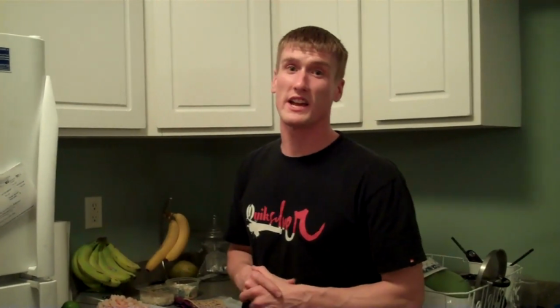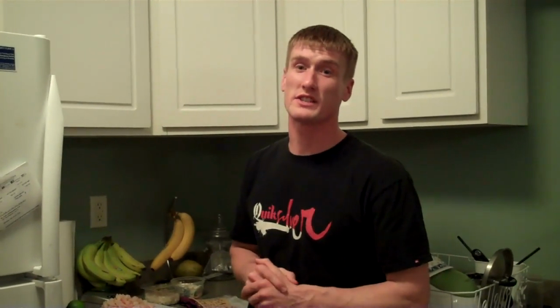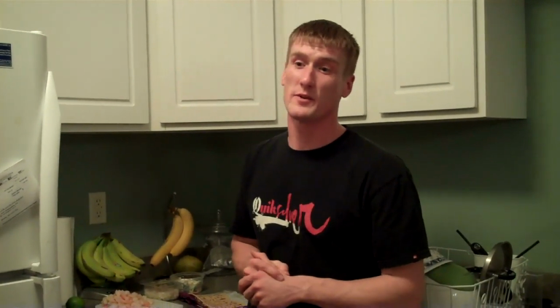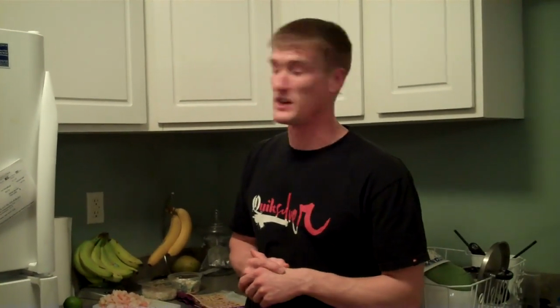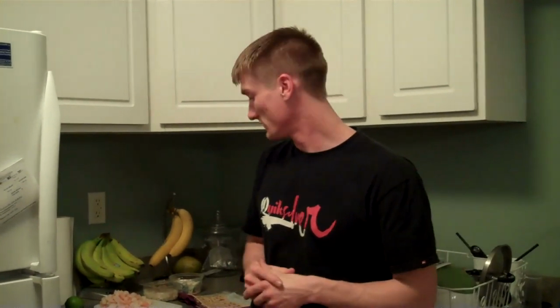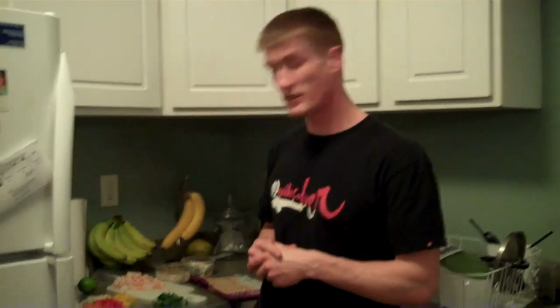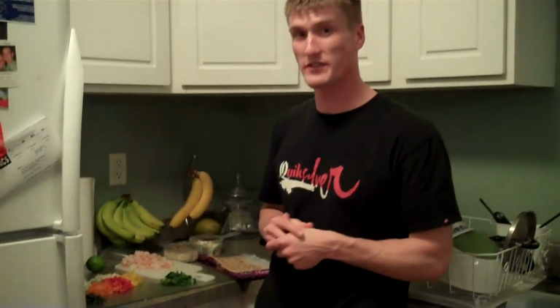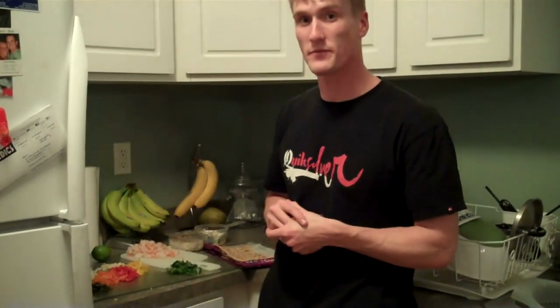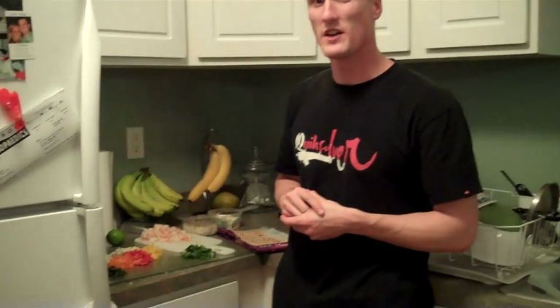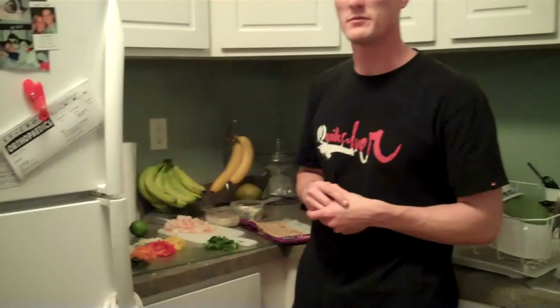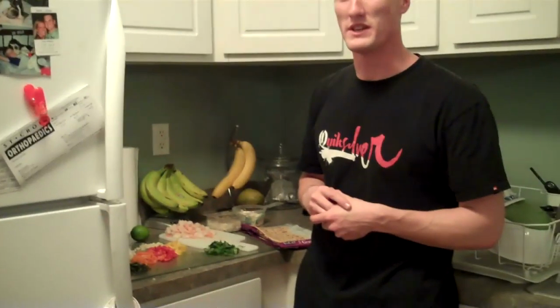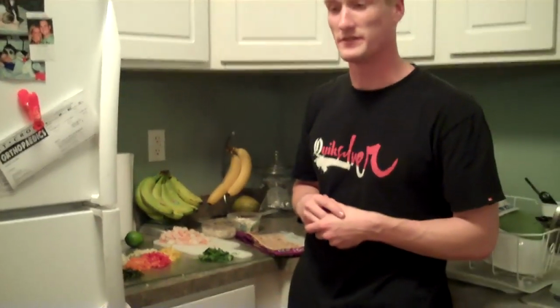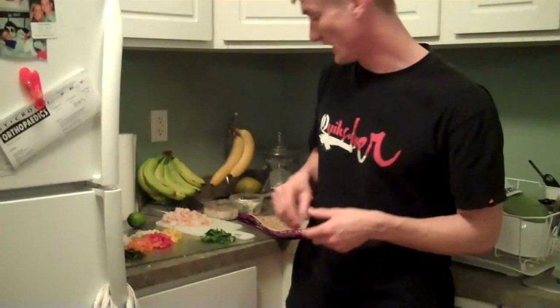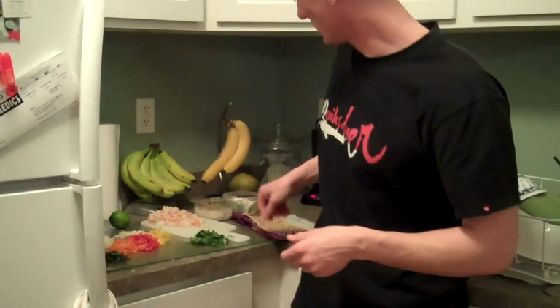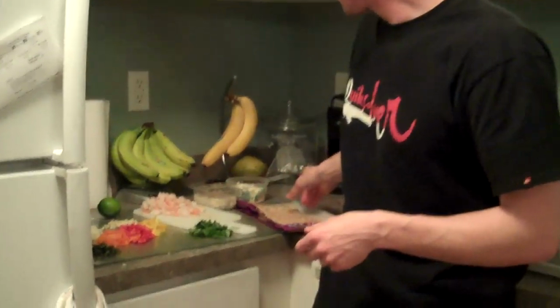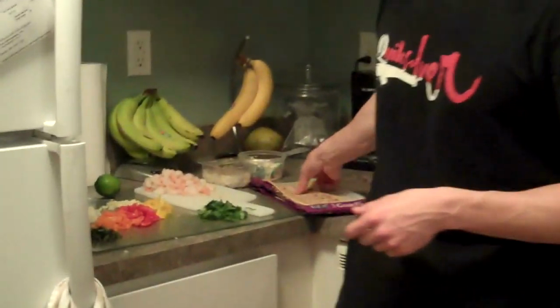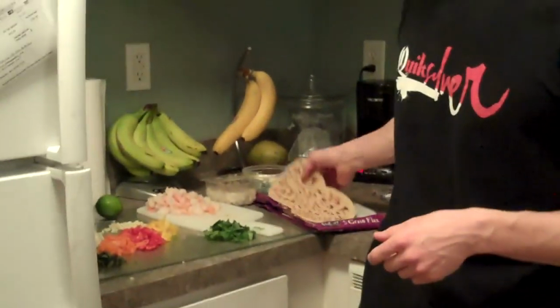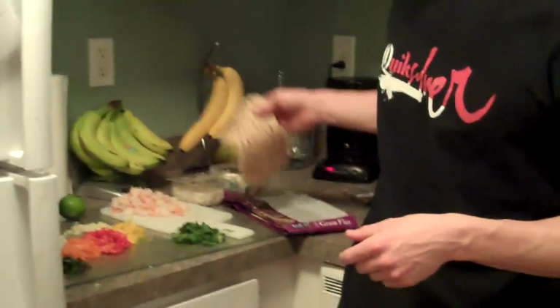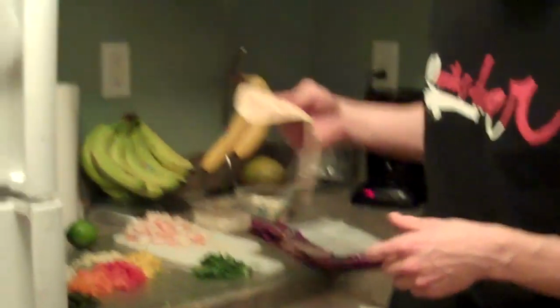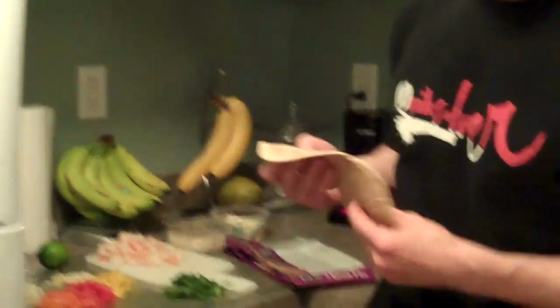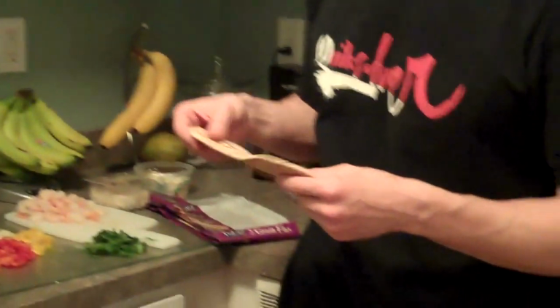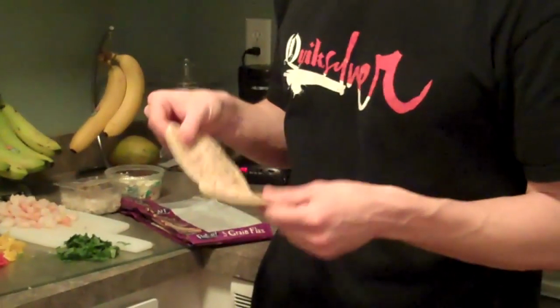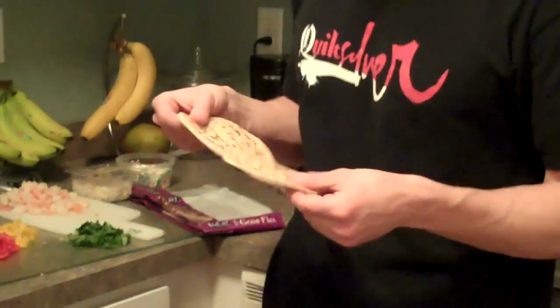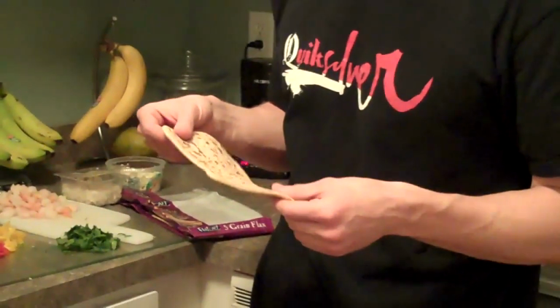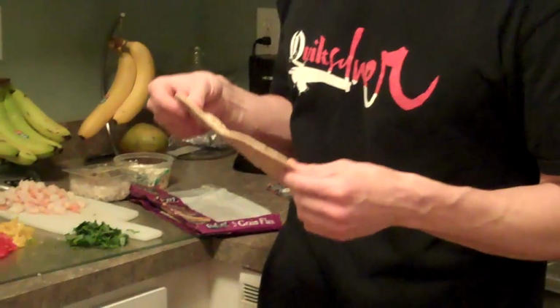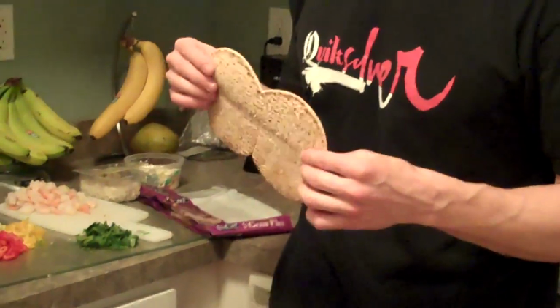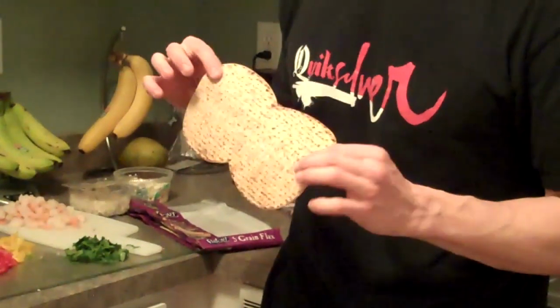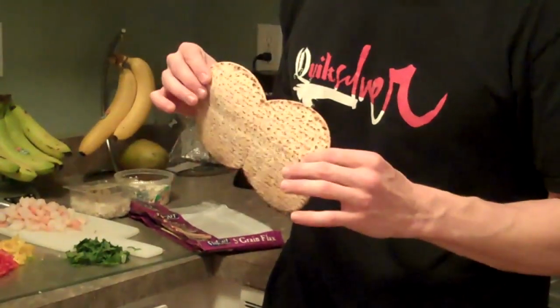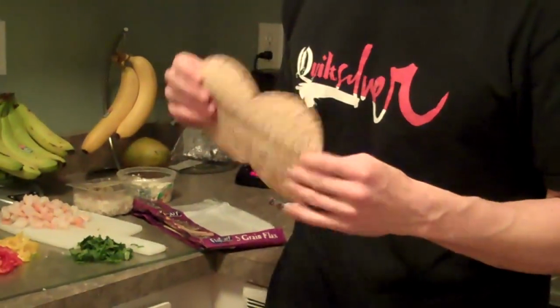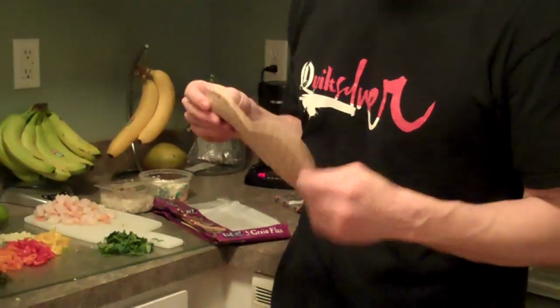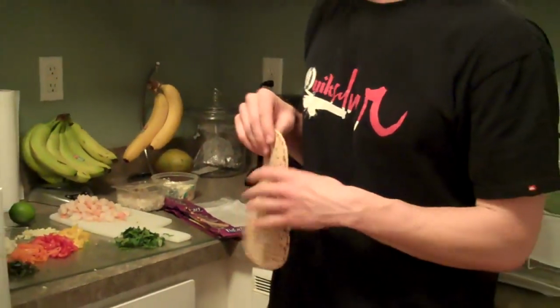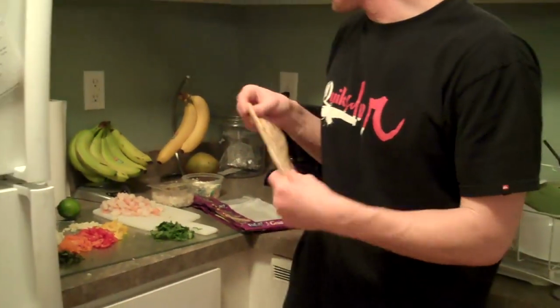we're going to have some single serving flatbread pizza. And every time I make these, I always post pictures on Twitter and people always want to know how I make them, but it's really simple.